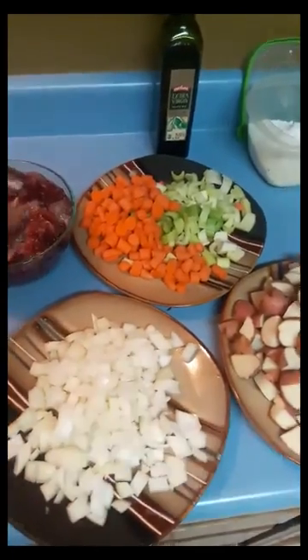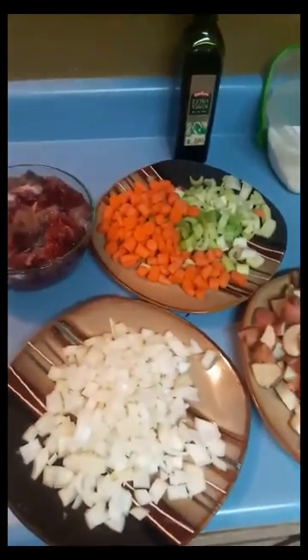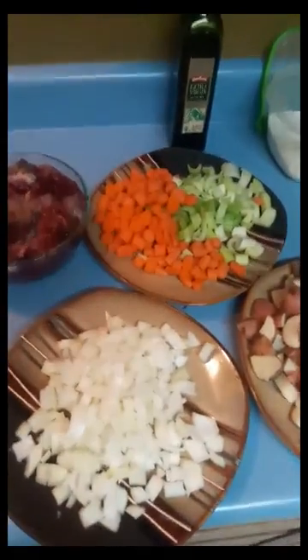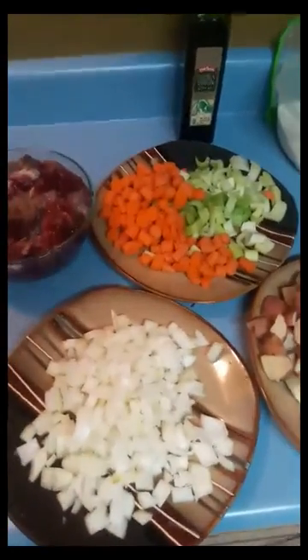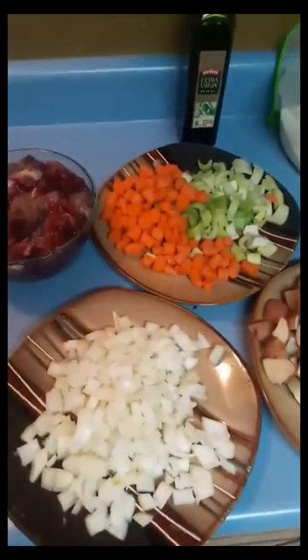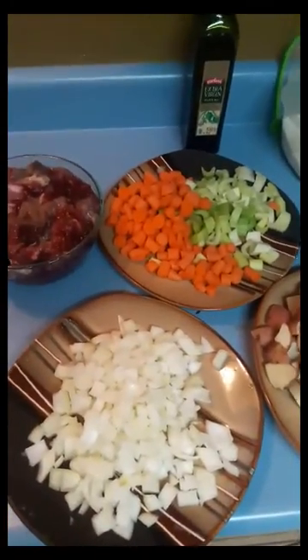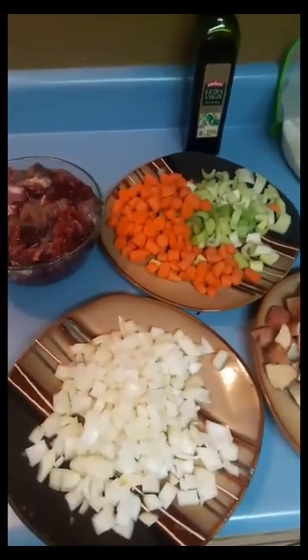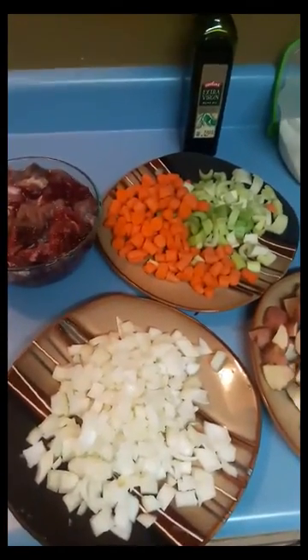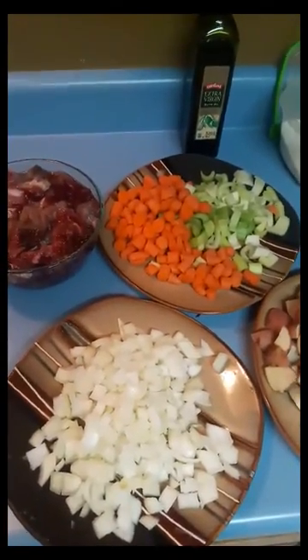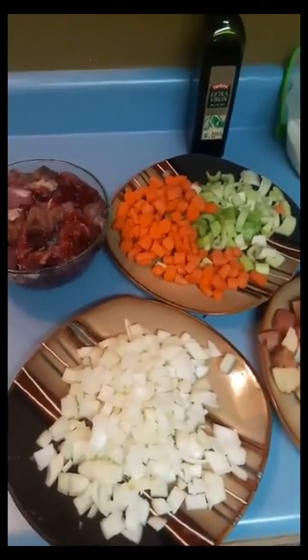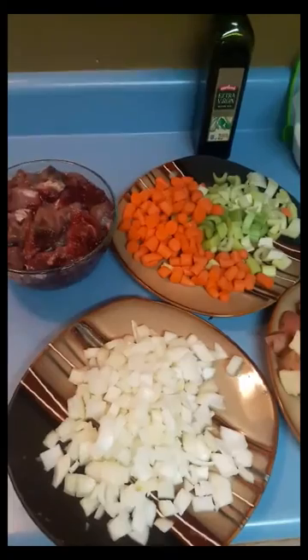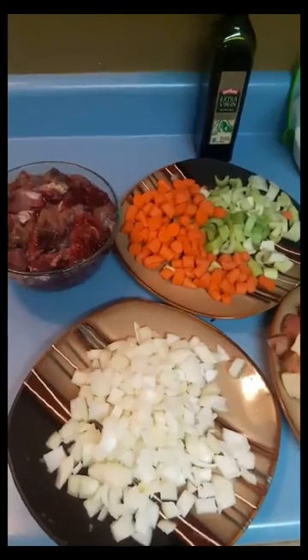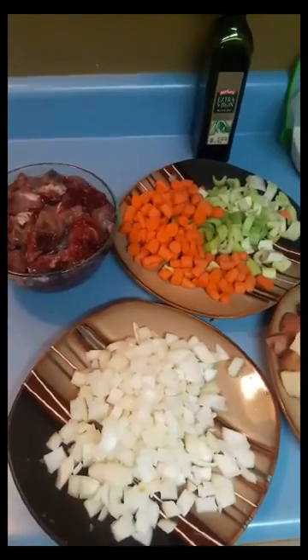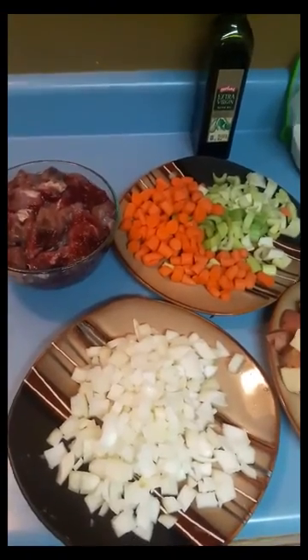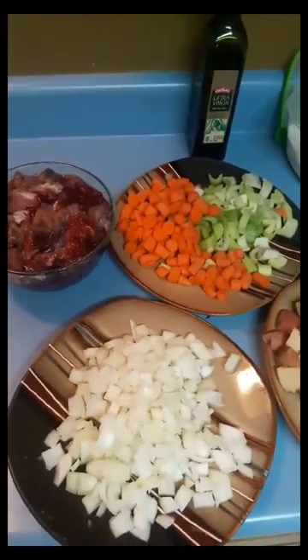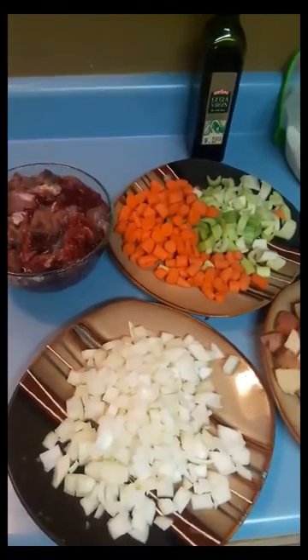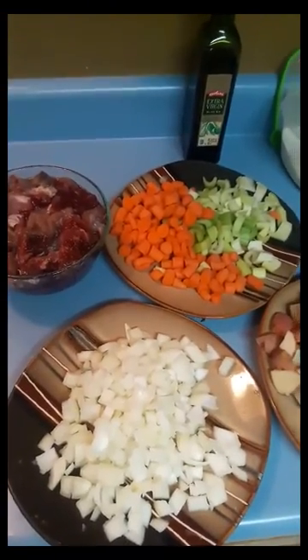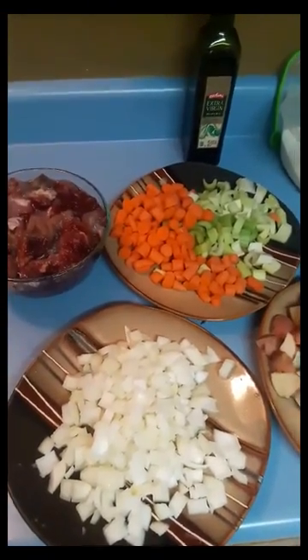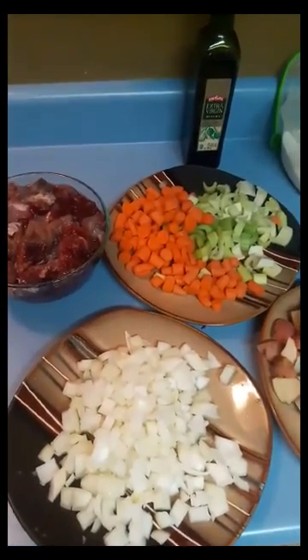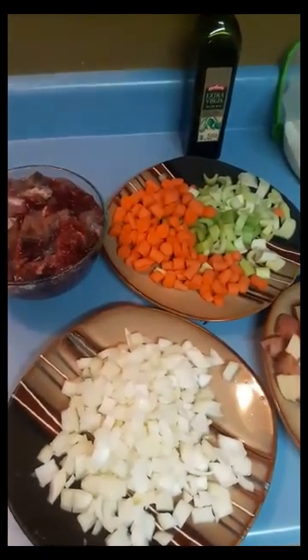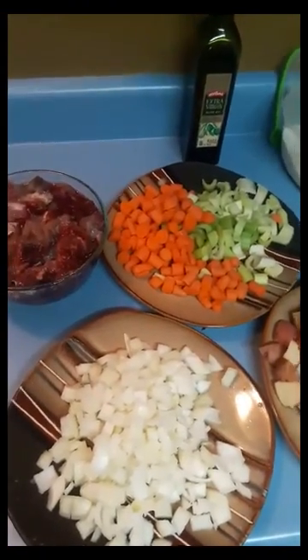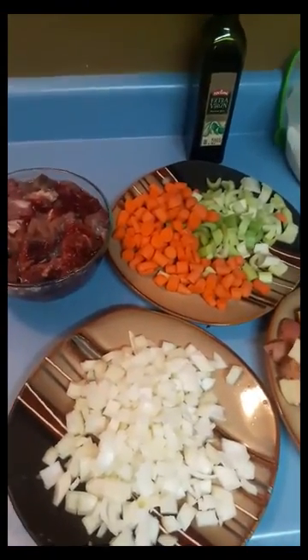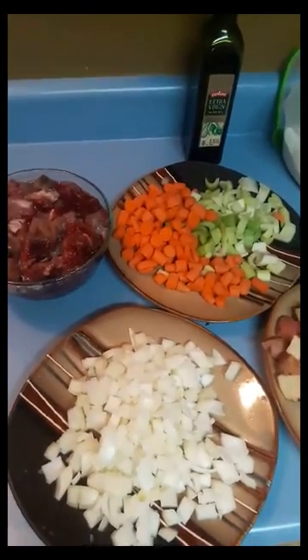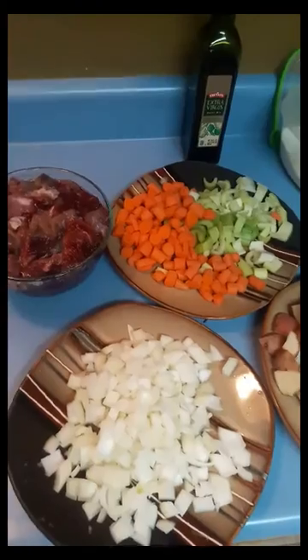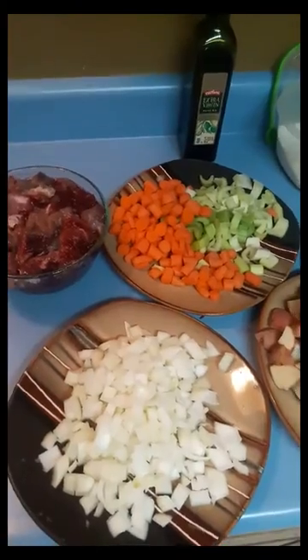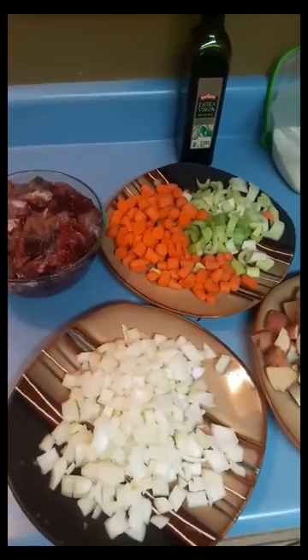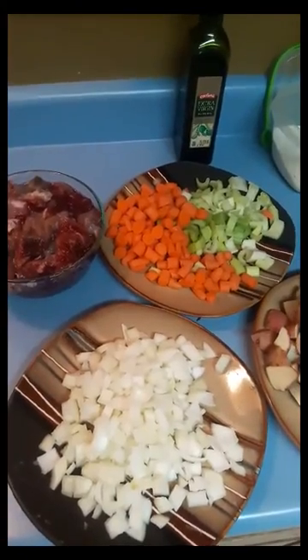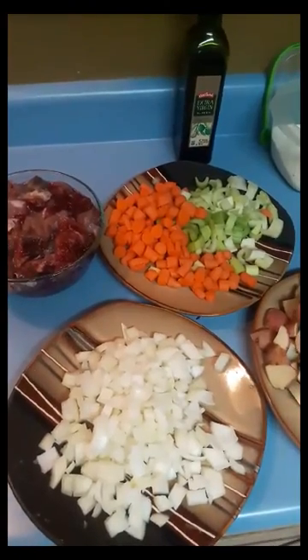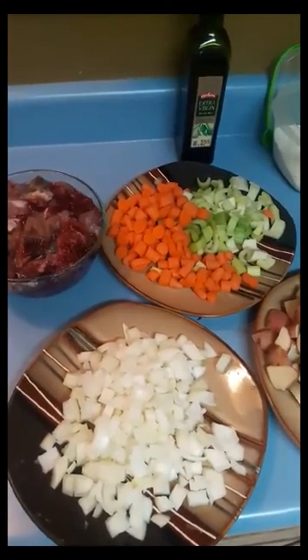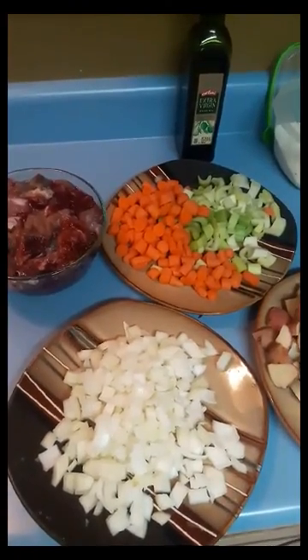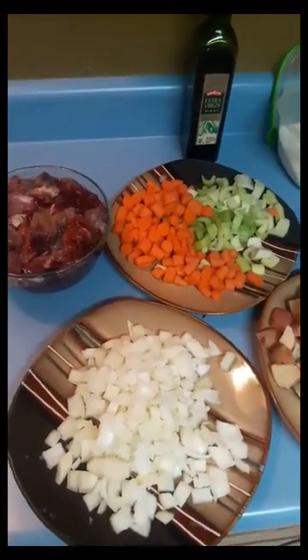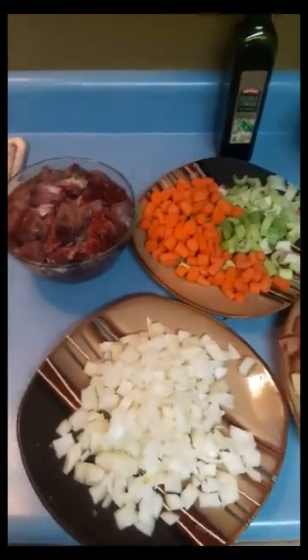I've never really done anything like this before, but I'm going to go ahead and make a video and show you how to make beaver stew. Really, I'm just trying to learn how to use my new video editor app so that I can use it for my hunting videos.